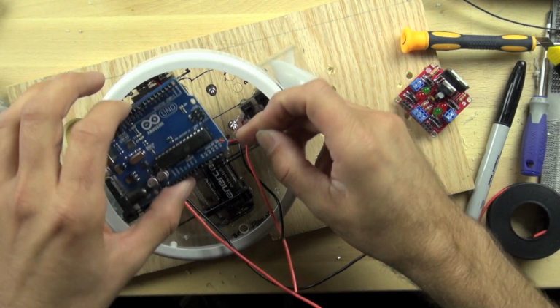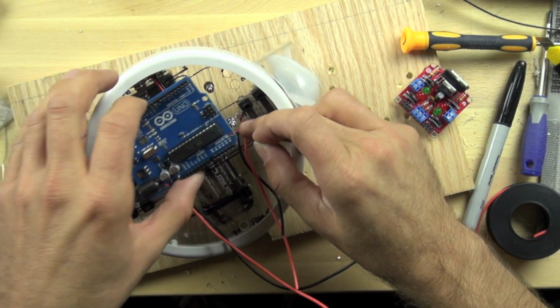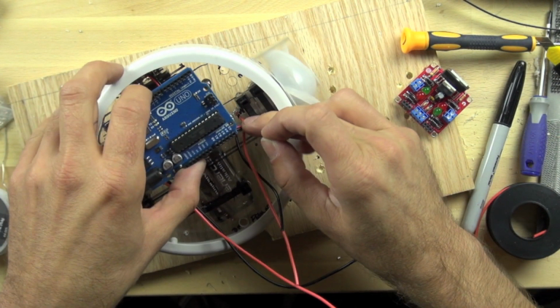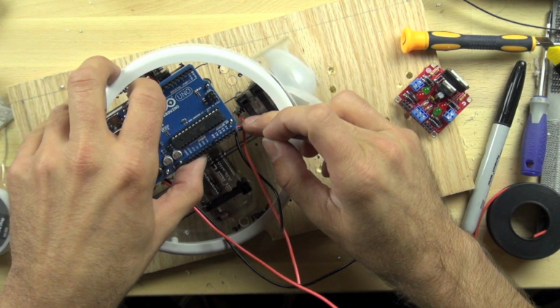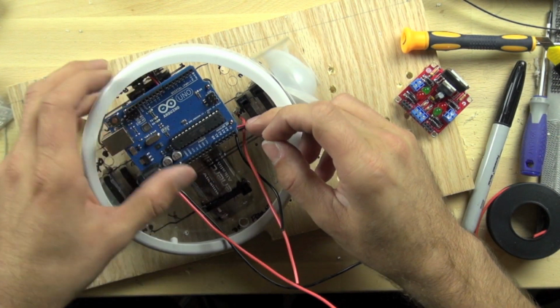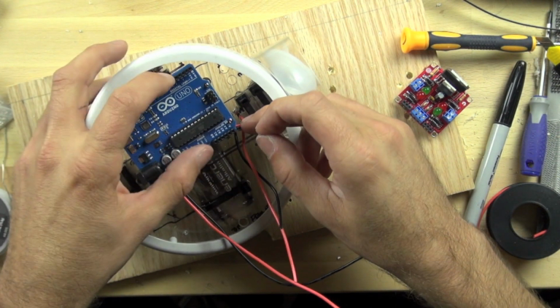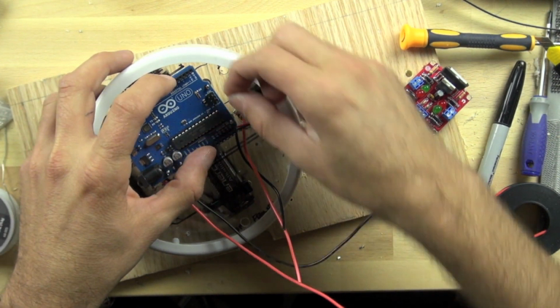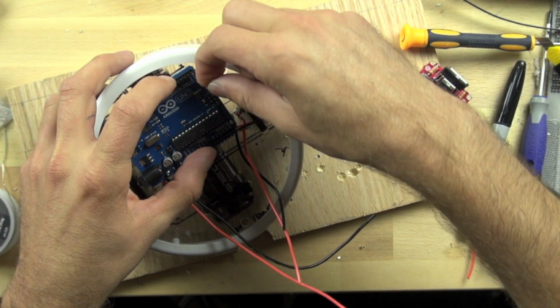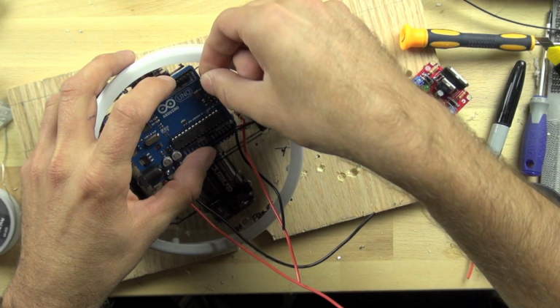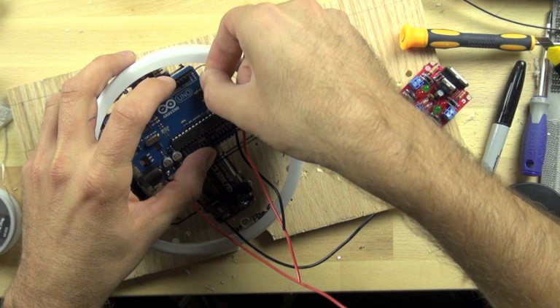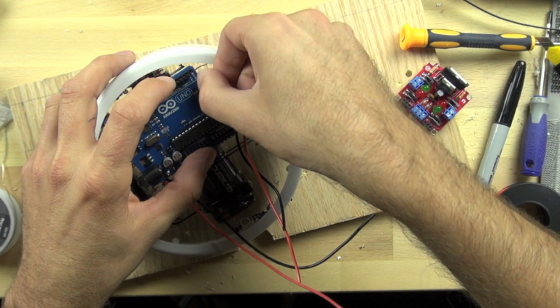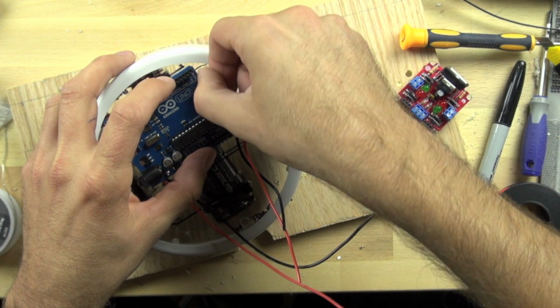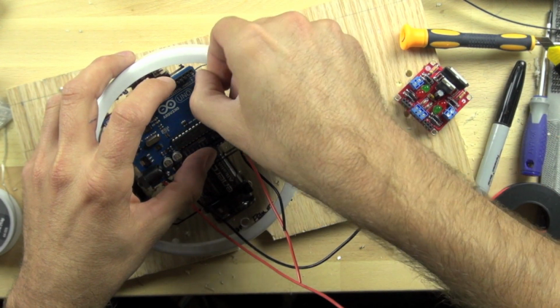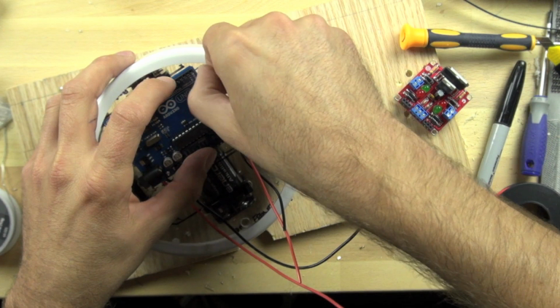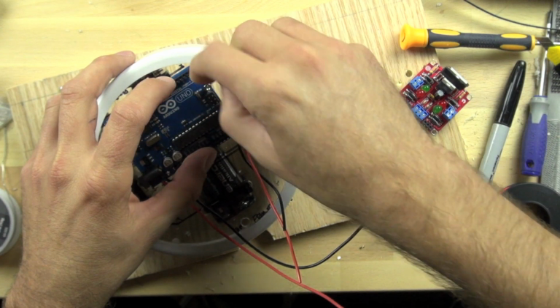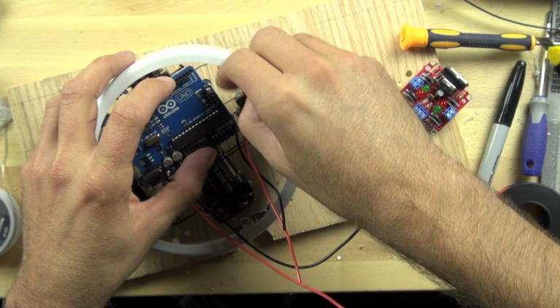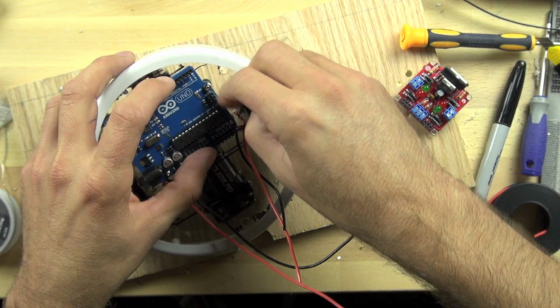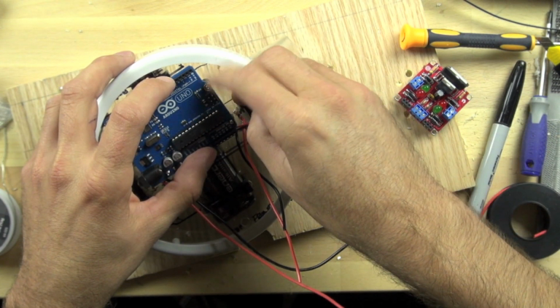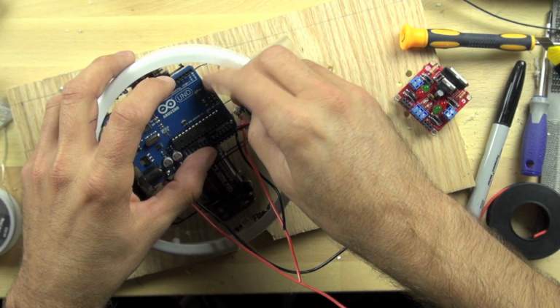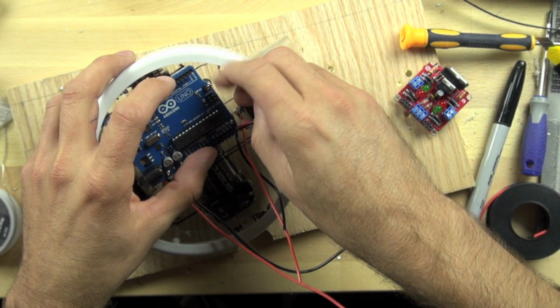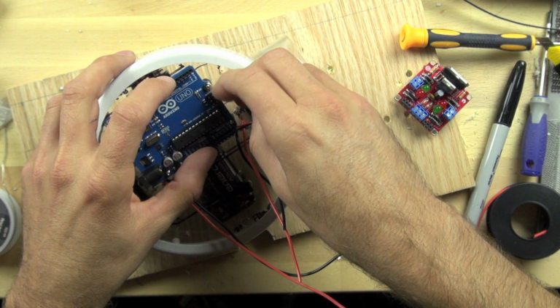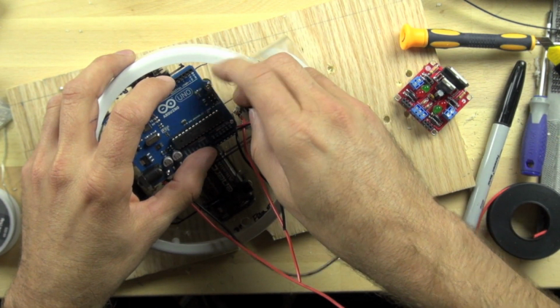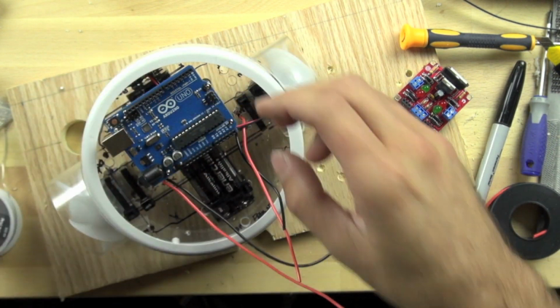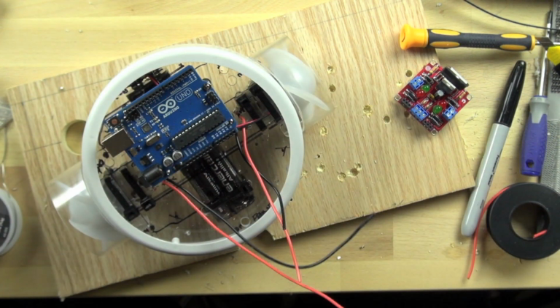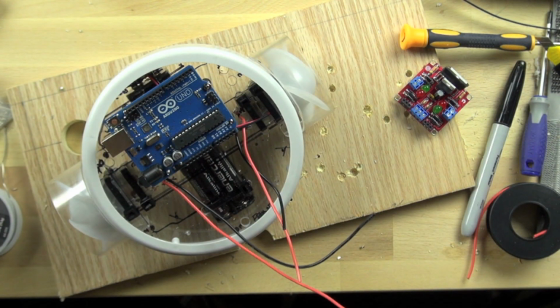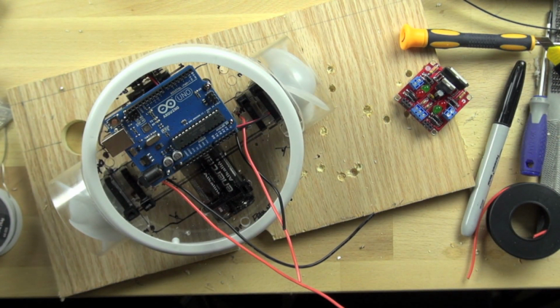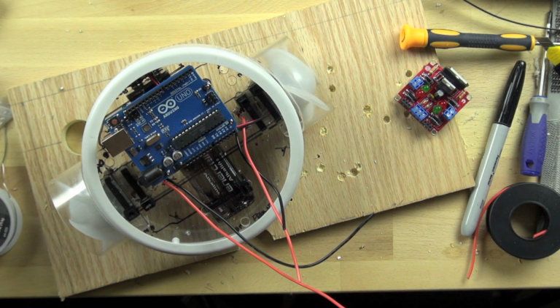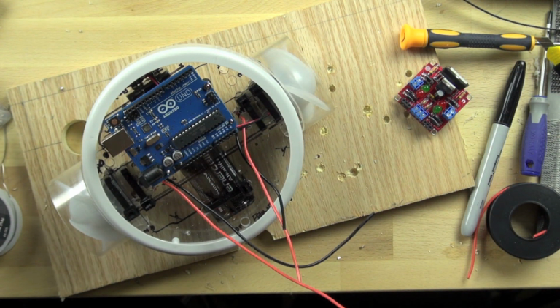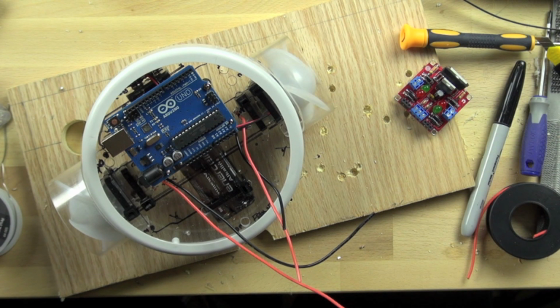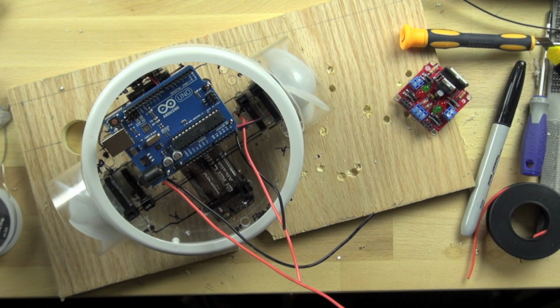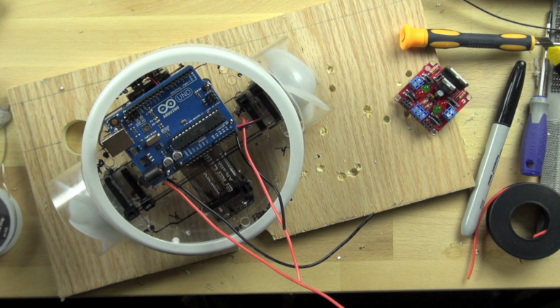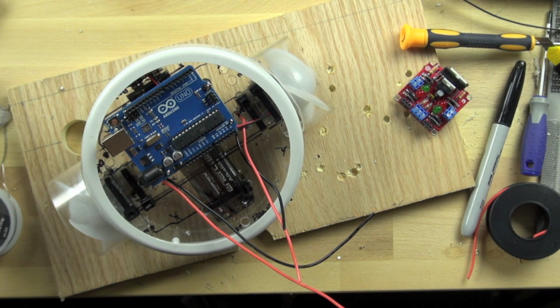Now we're going to put the nuts on top of the screw posts and tighten them all down to hold the Arduino firmly in place.